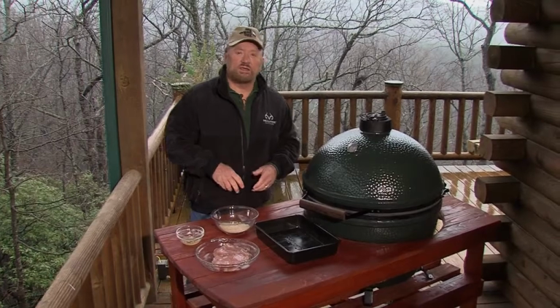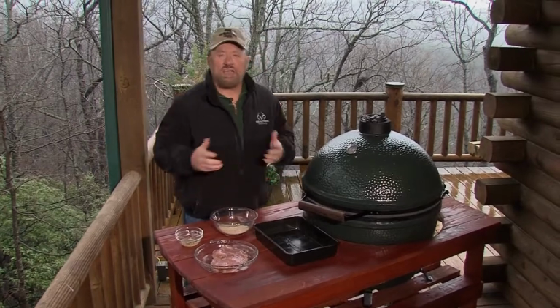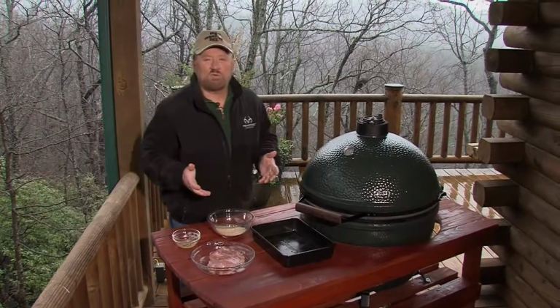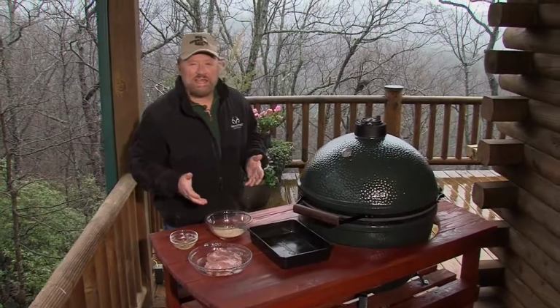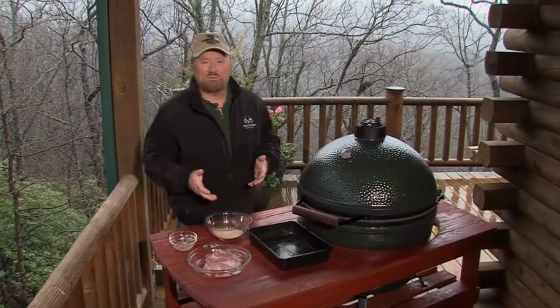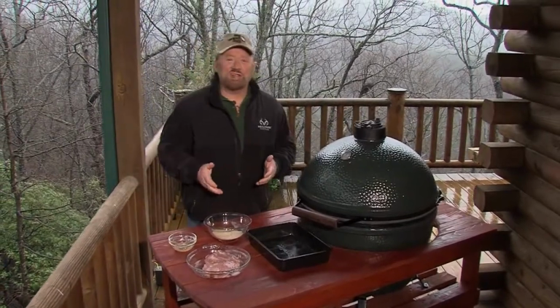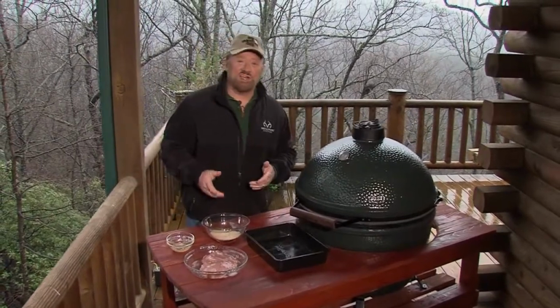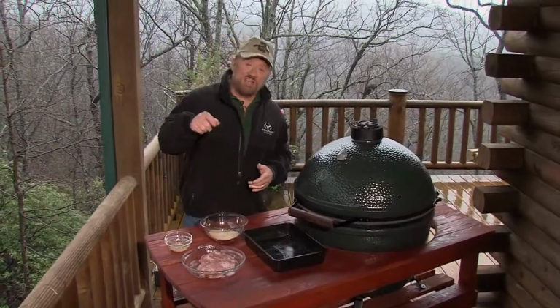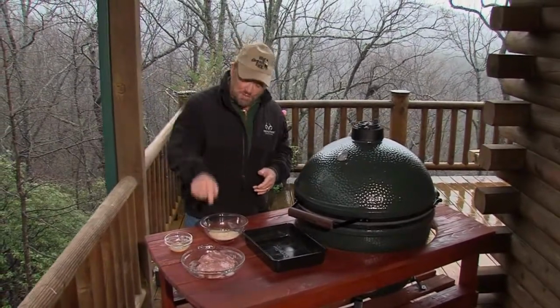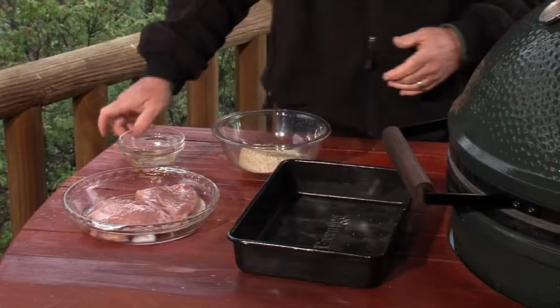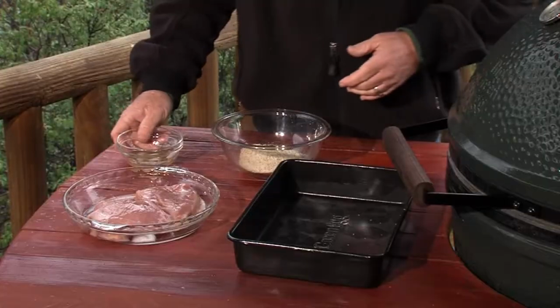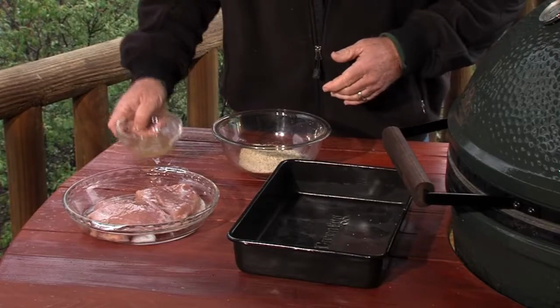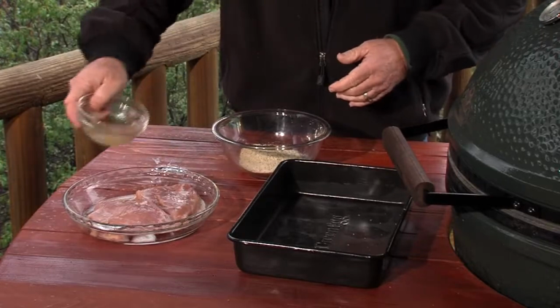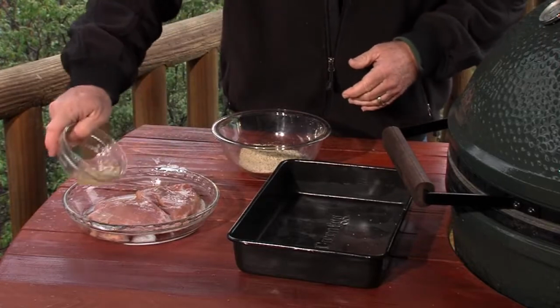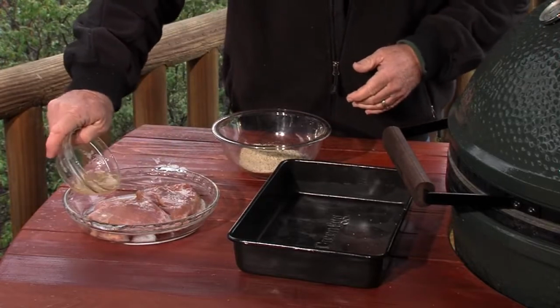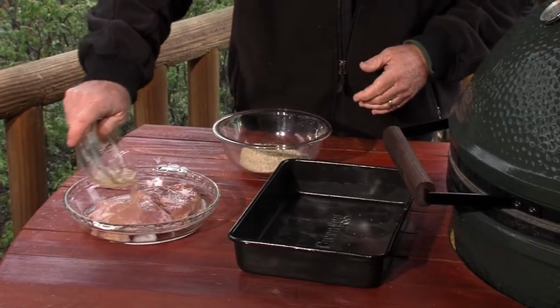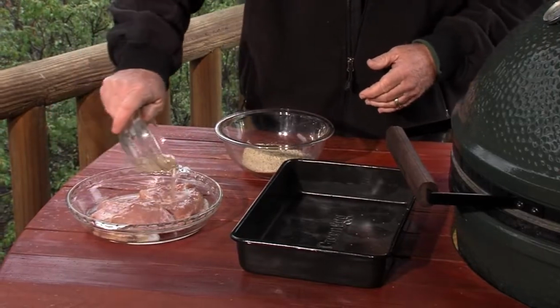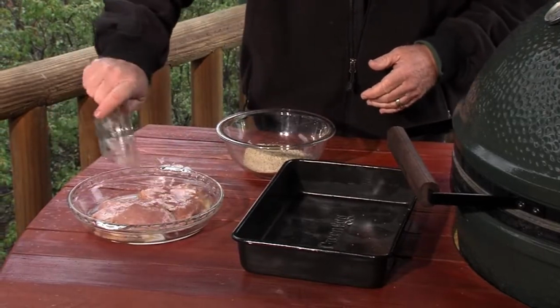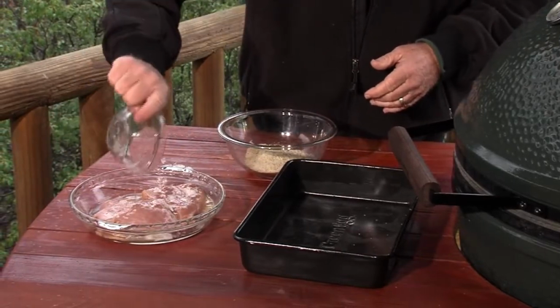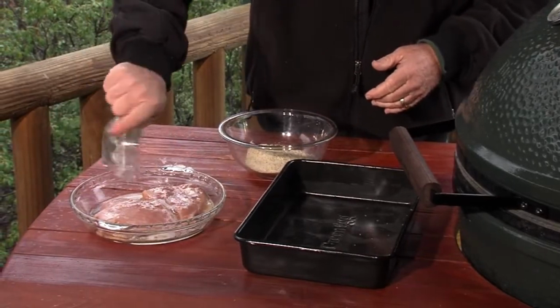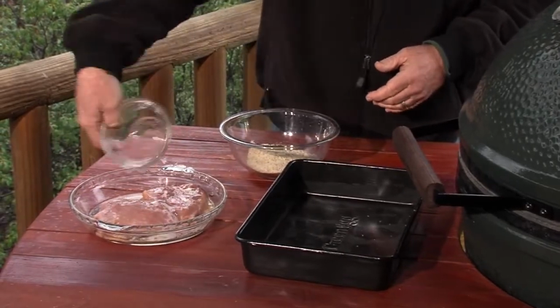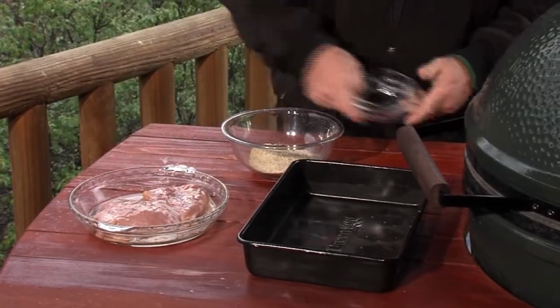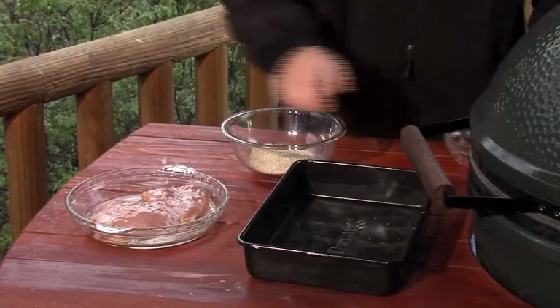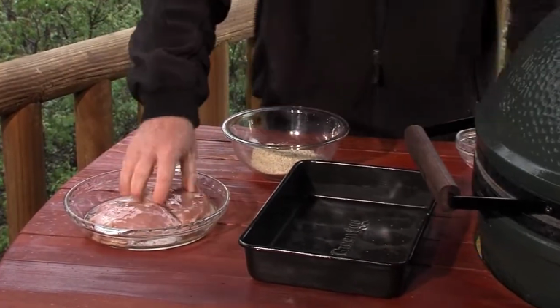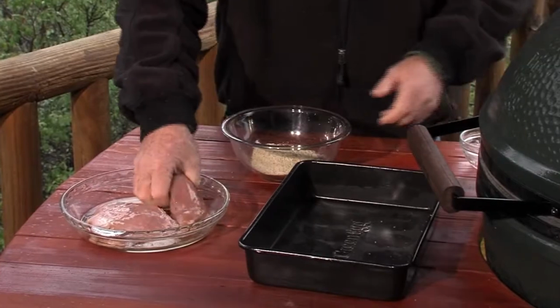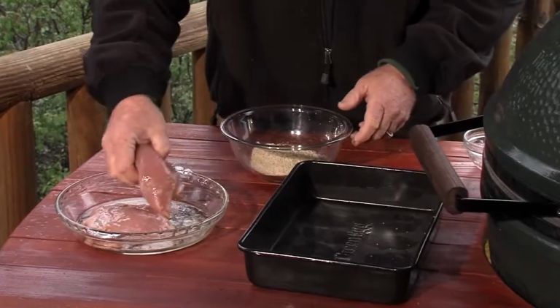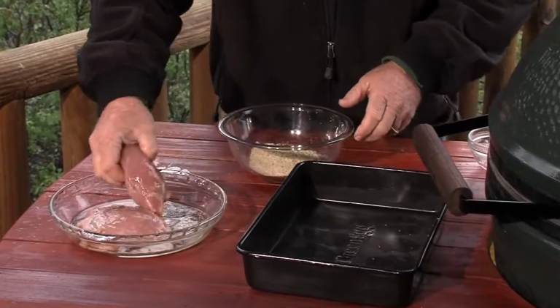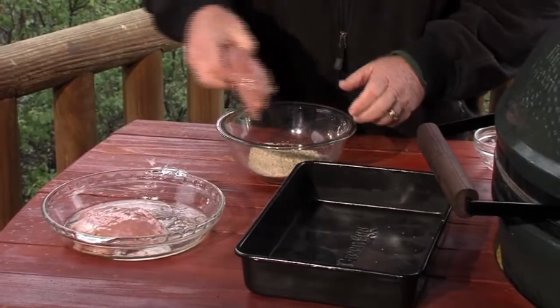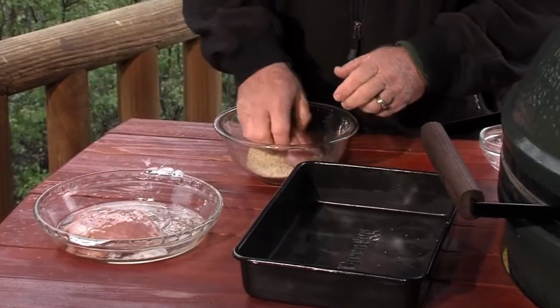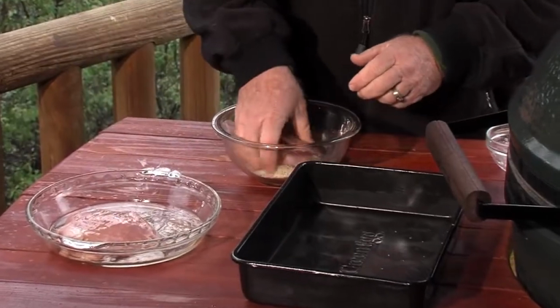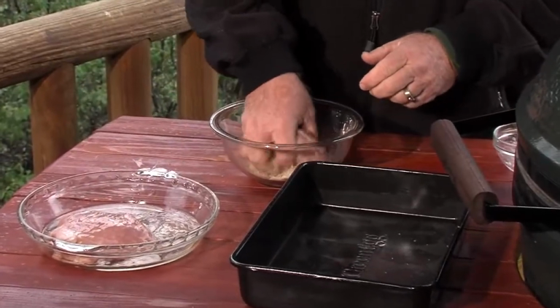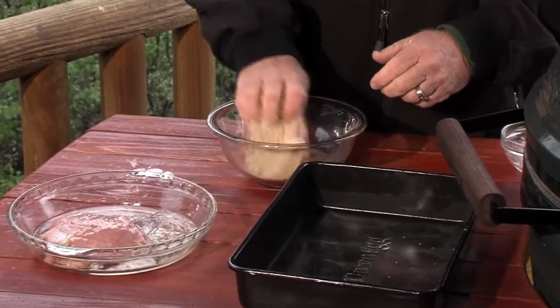The fabulous way to end up your spring turkey hunt: Parmesan wild turkey breasts. Cover the breast with egg white, then put them in Italian breadcrumbs.